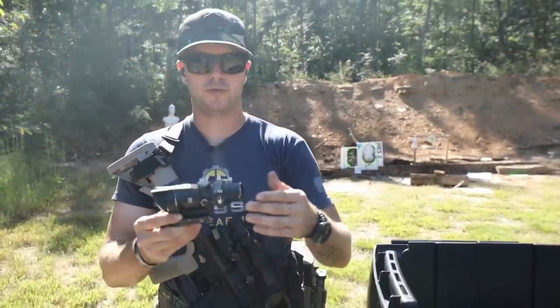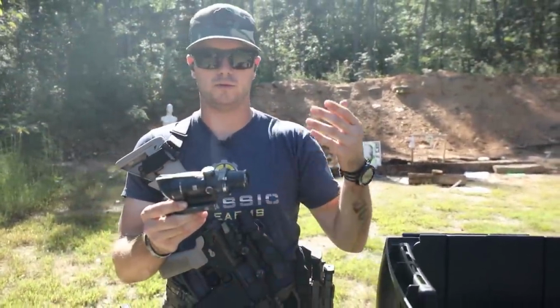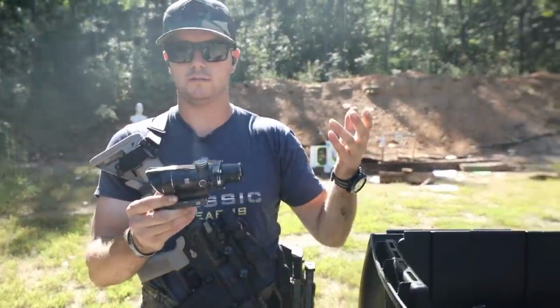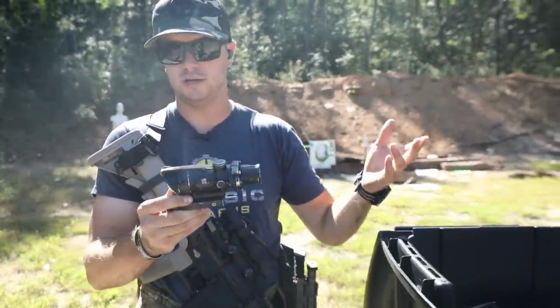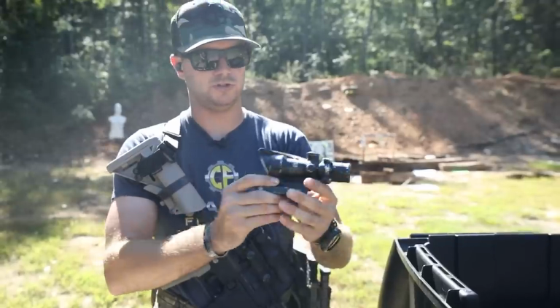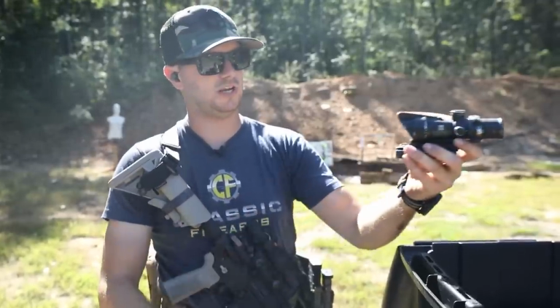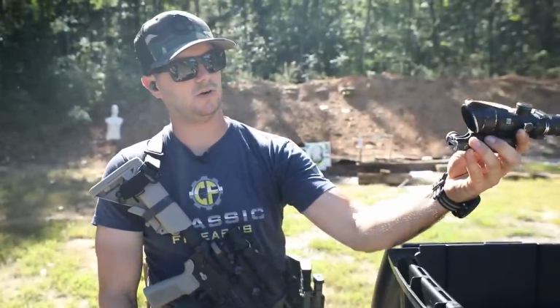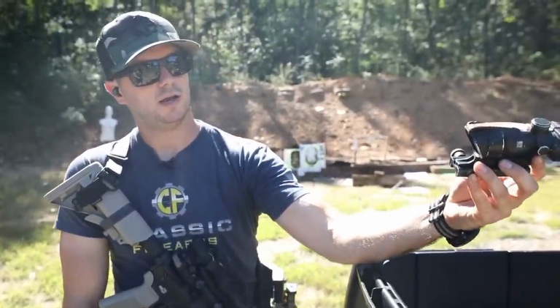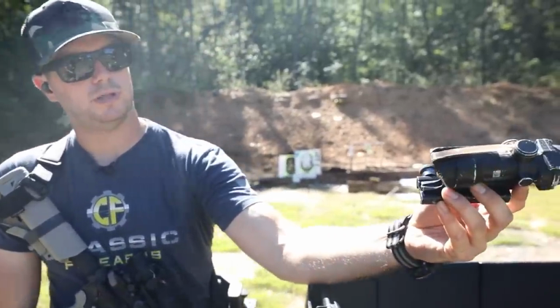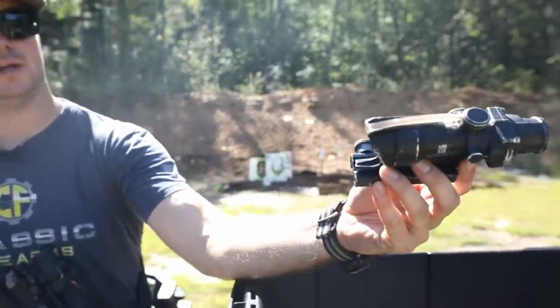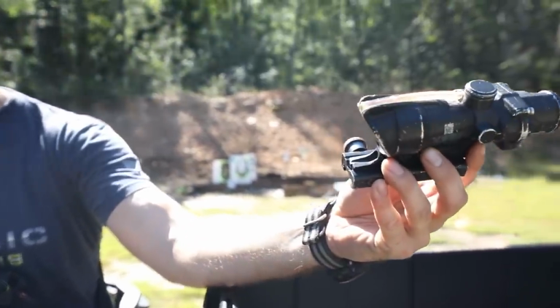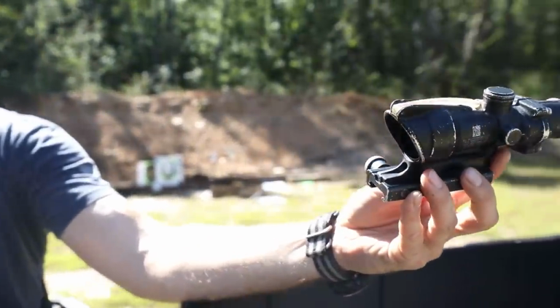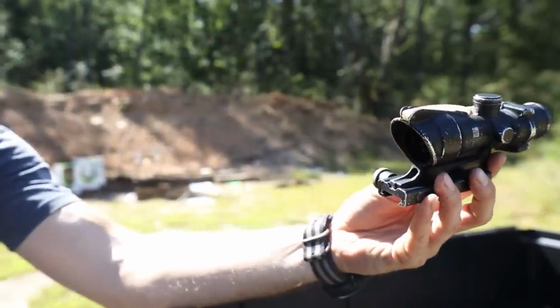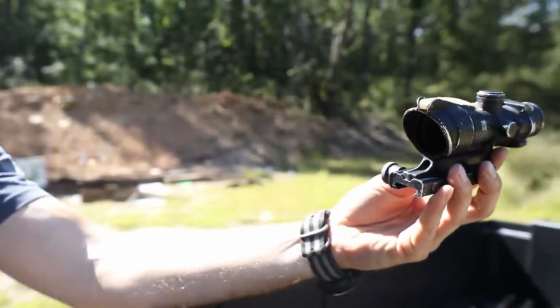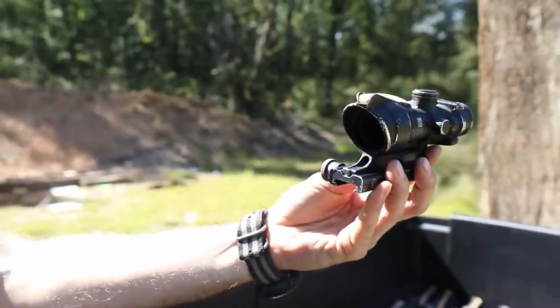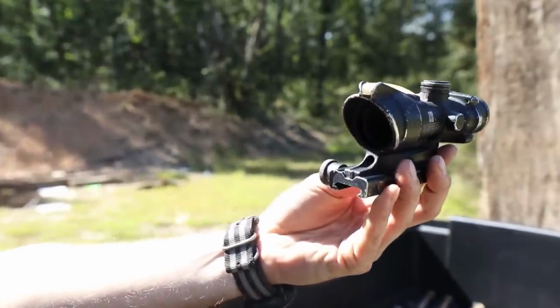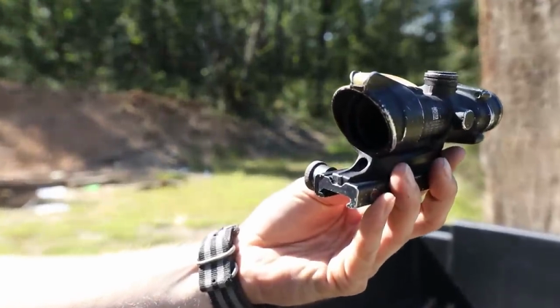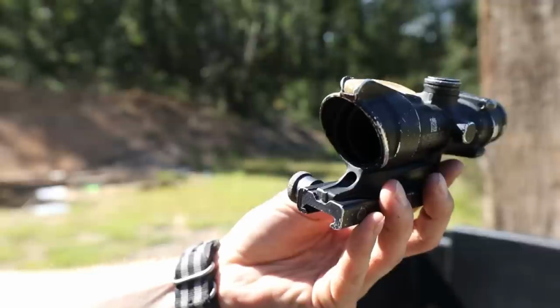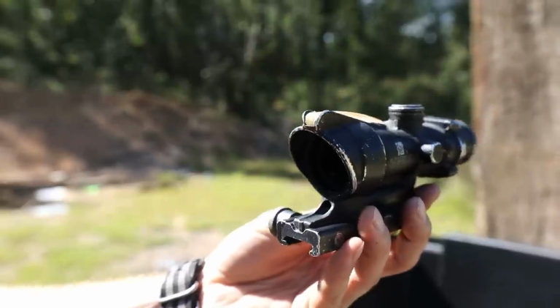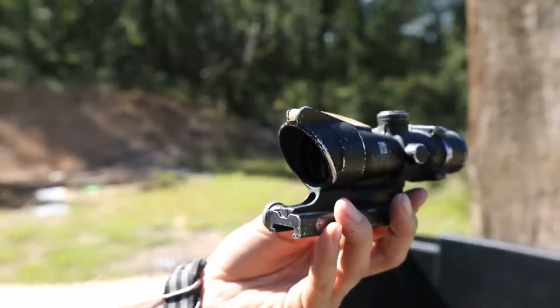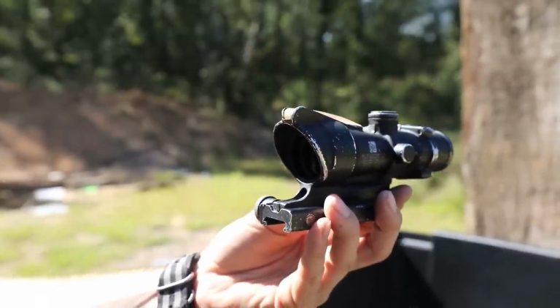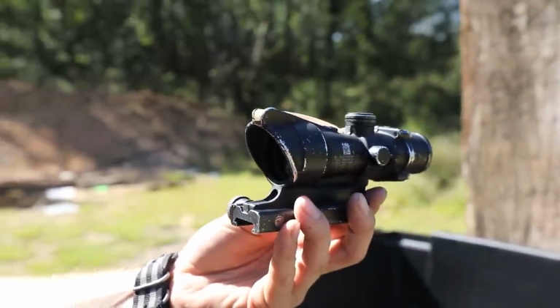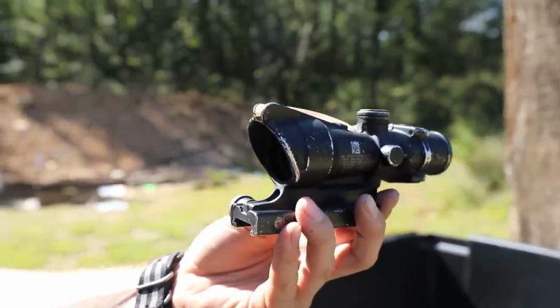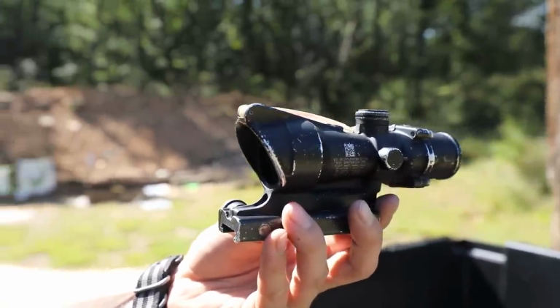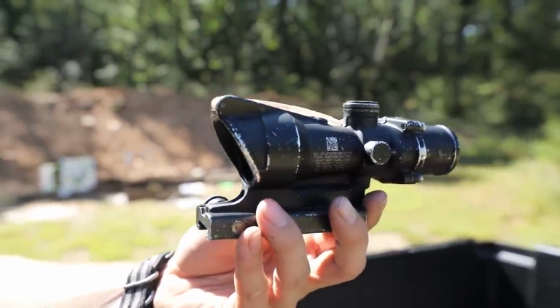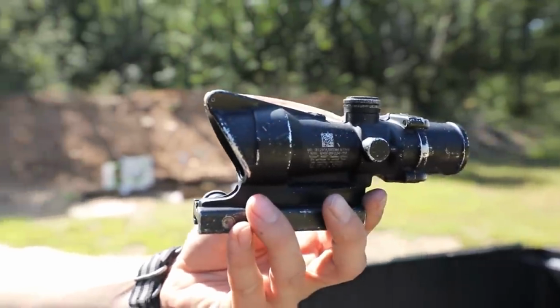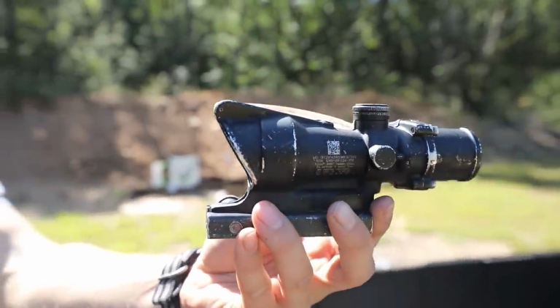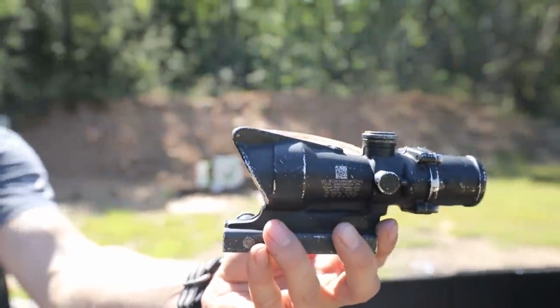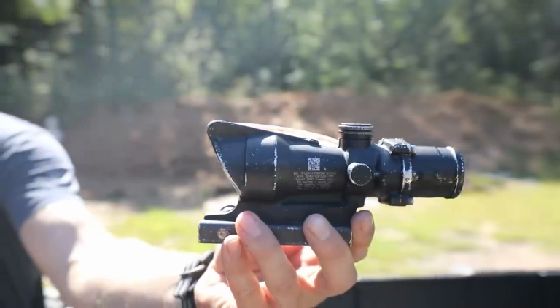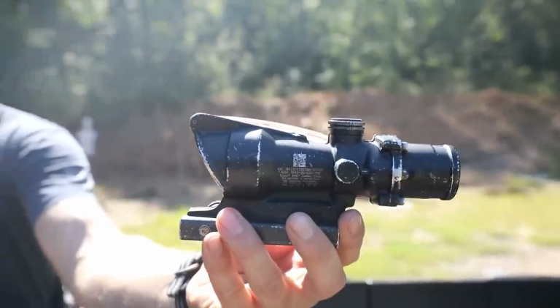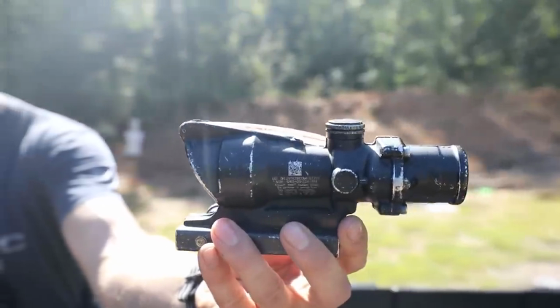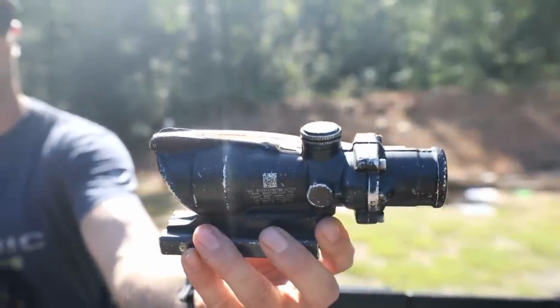We've got Grade C, which is what you're seeing here. I'll put it in the sun right there so you can see it a little bit clearer. You'll notice that the body and the housing on these are a little beat up — these are our lowest grades. We've also got a Grade B and a Grade A, which I'll show you here in just a moment.